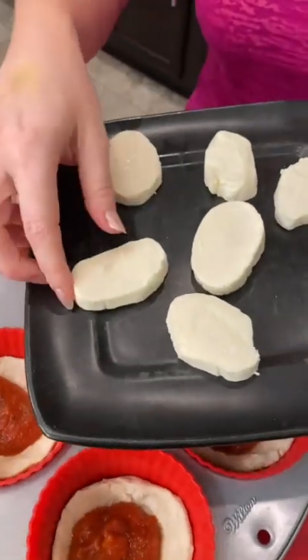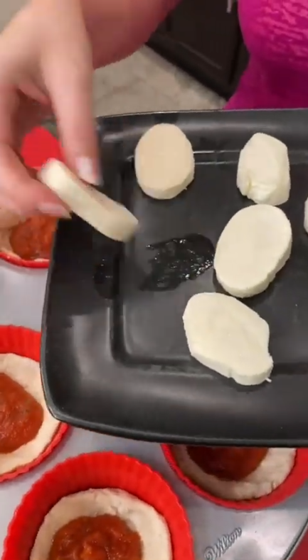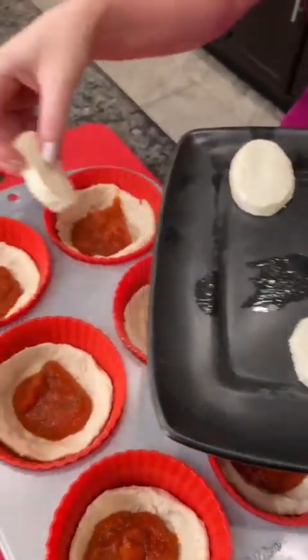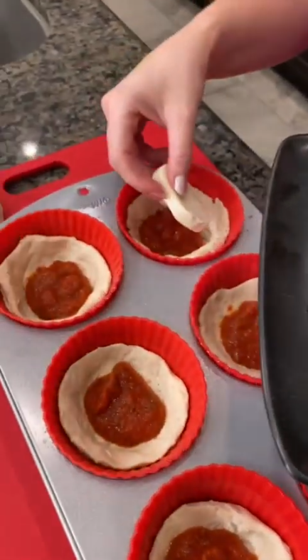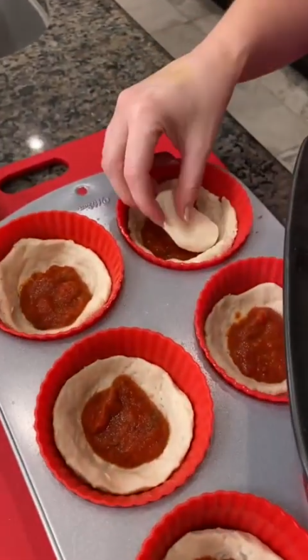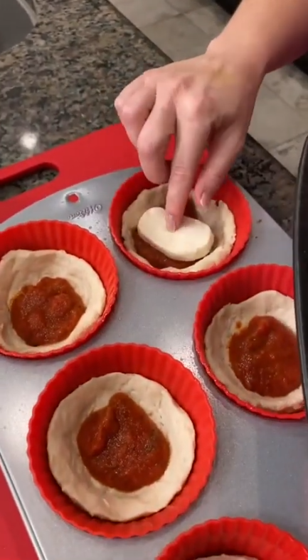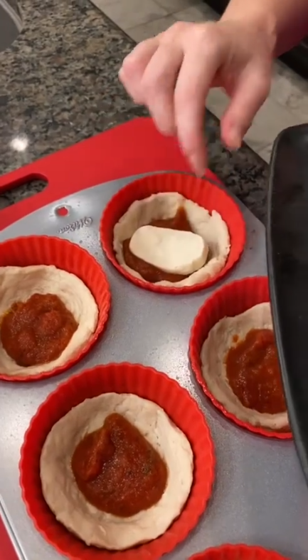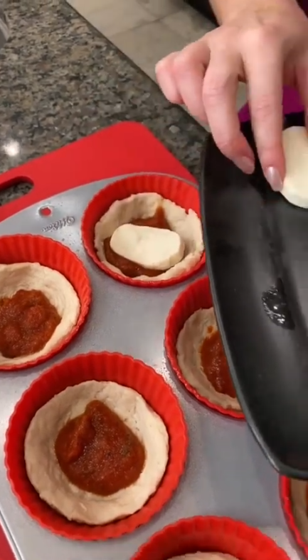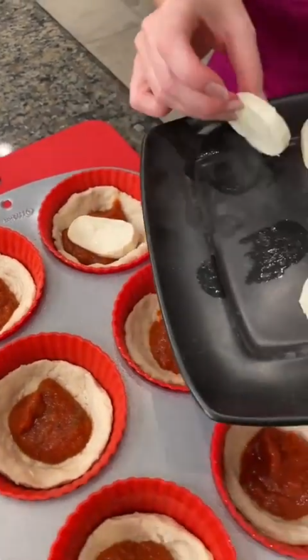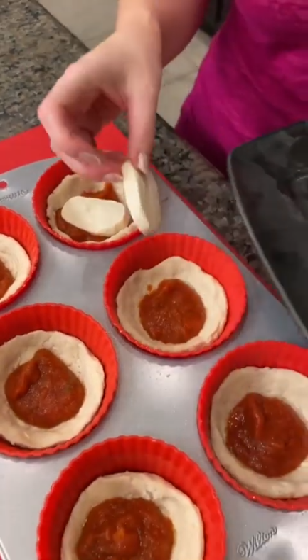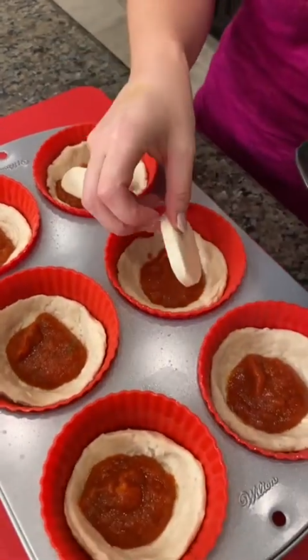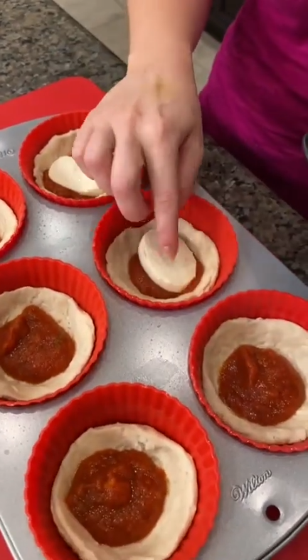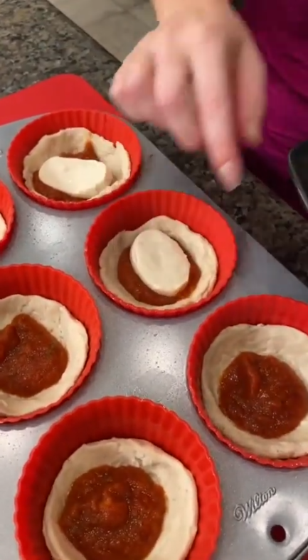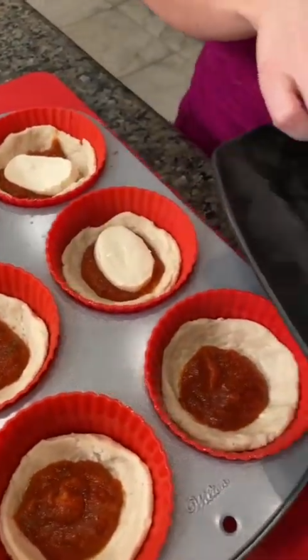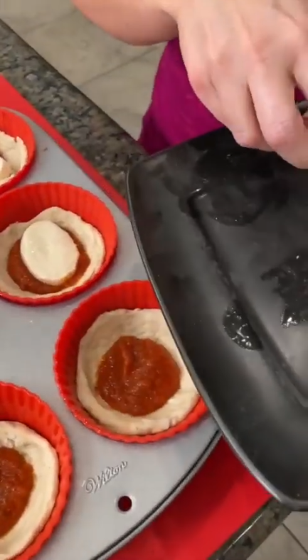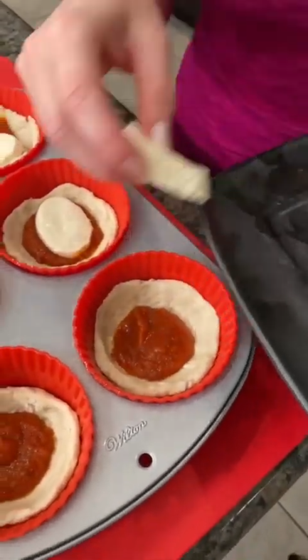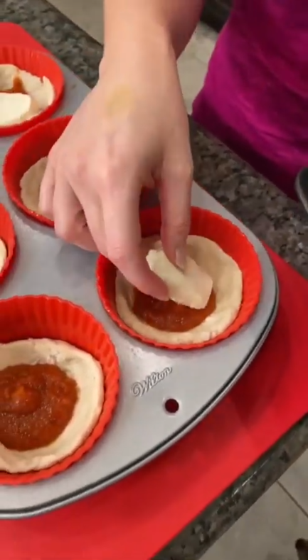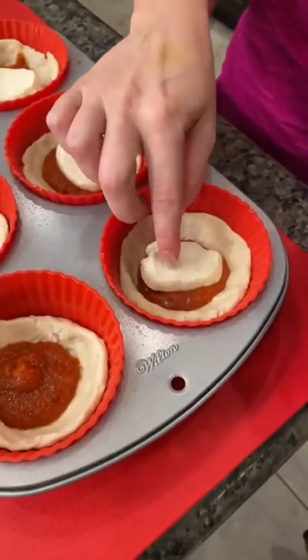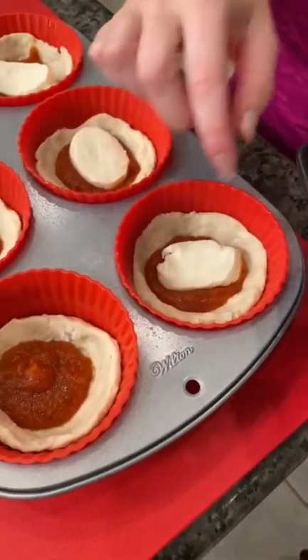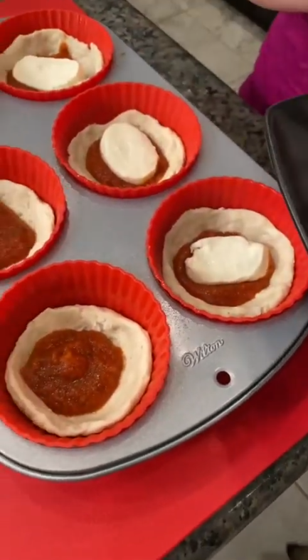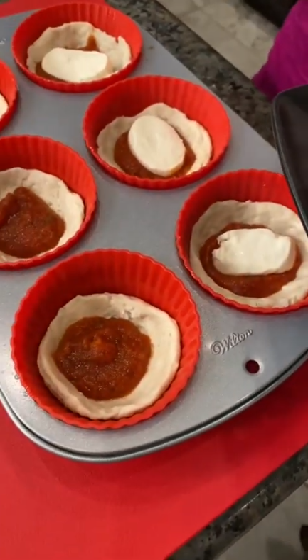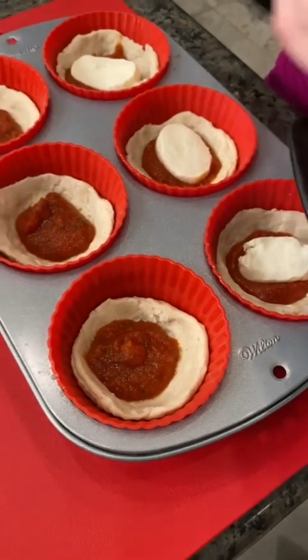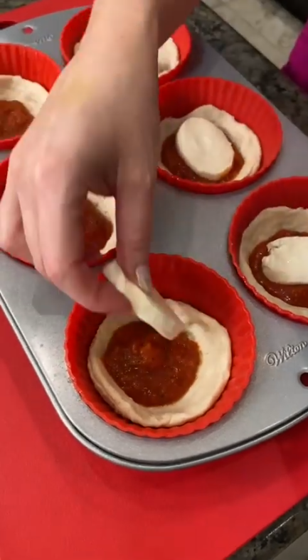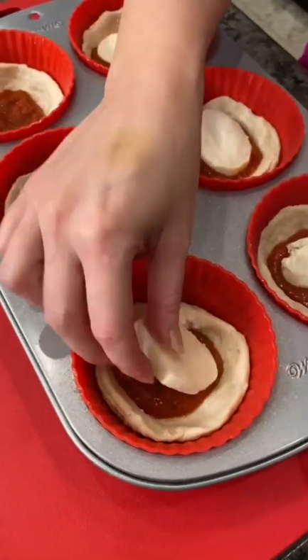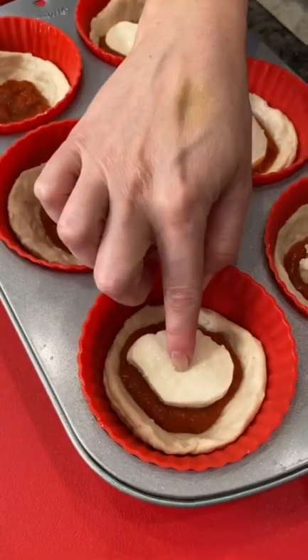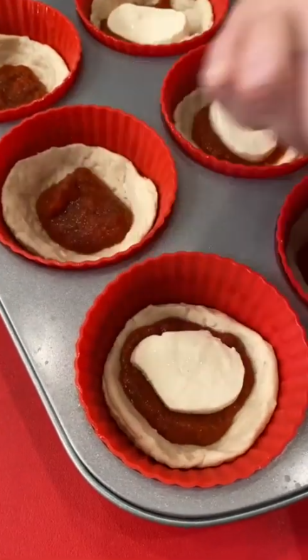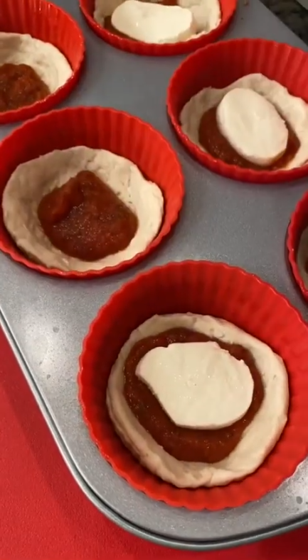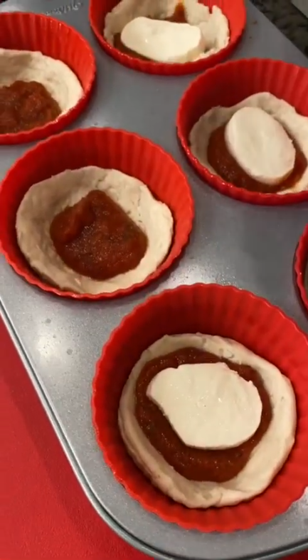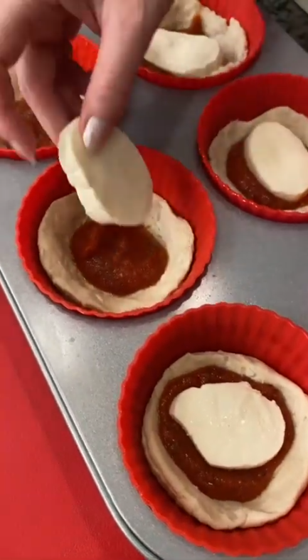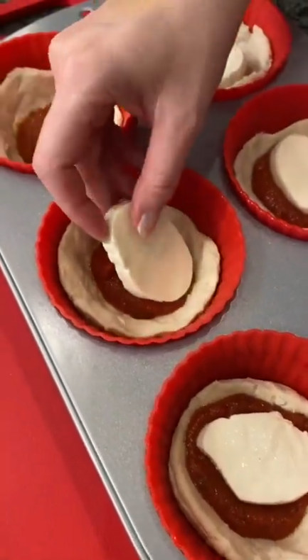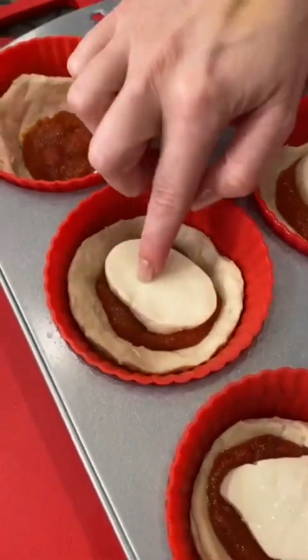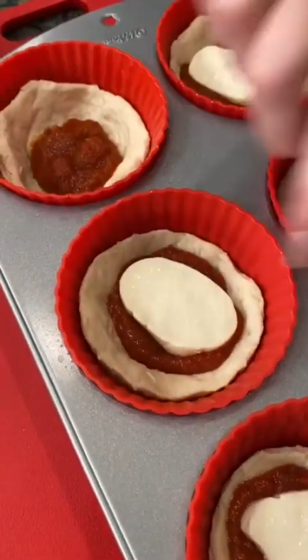I'm guessing the next thing is probably that right there. We are going to add buffalo mozzarella. I've already got some pre-sliced buffalo mozzarella. They make that from real buffaloes, right? Yep, buffalo milk. Oh, really? It's a really nice consistency.